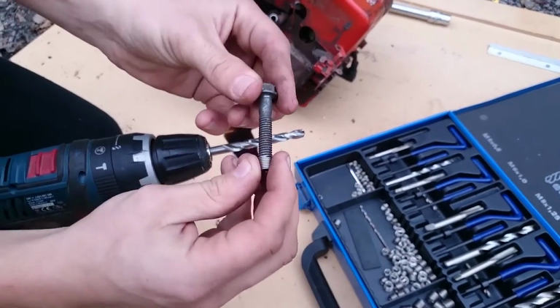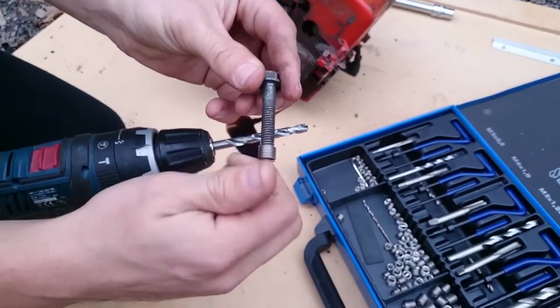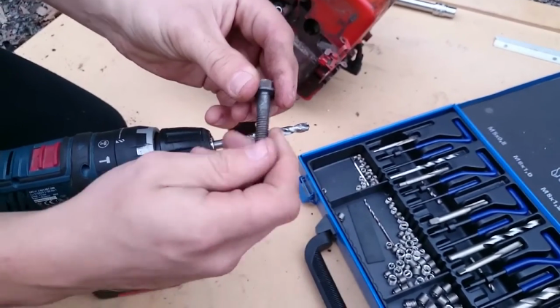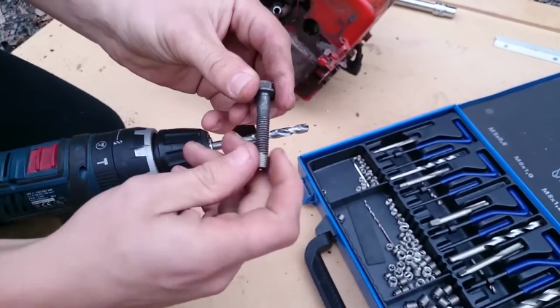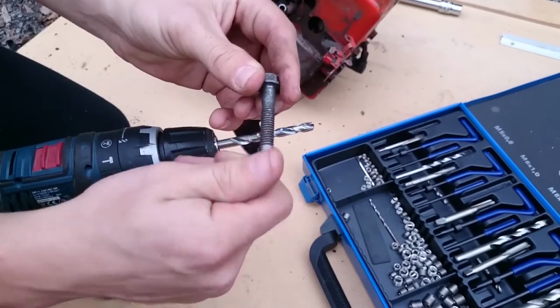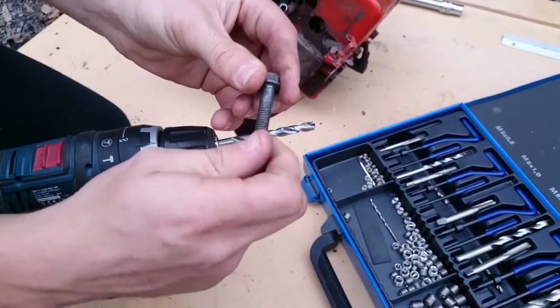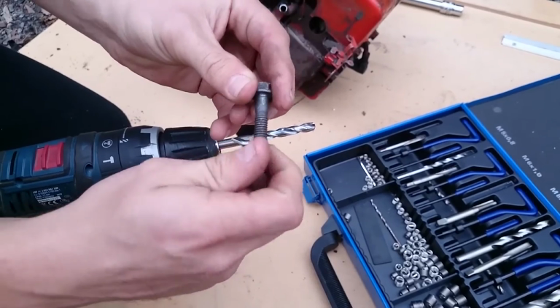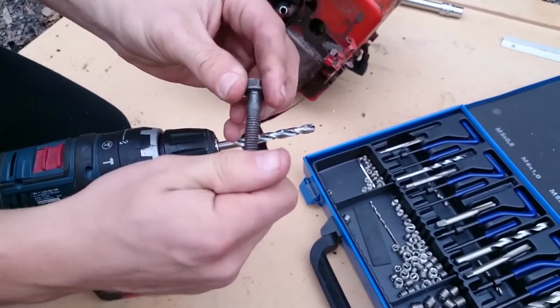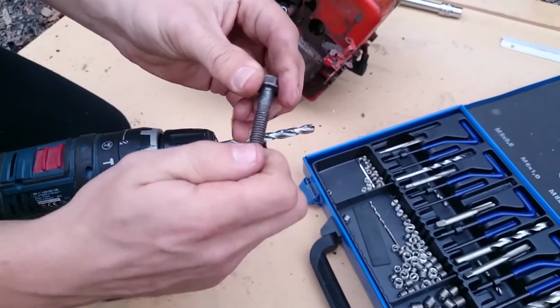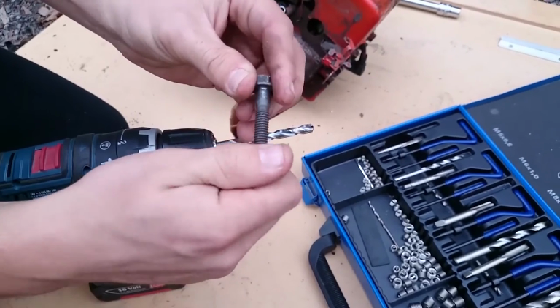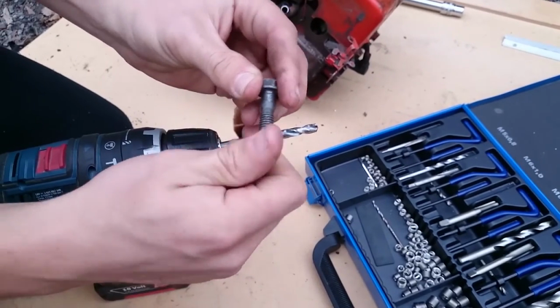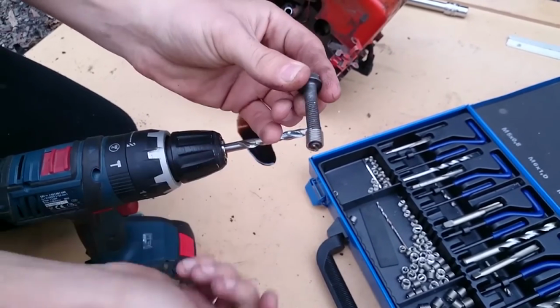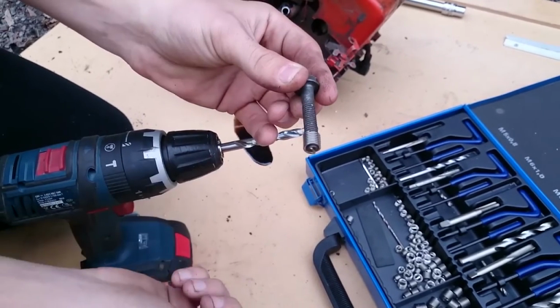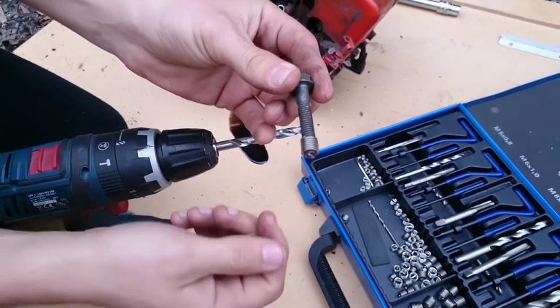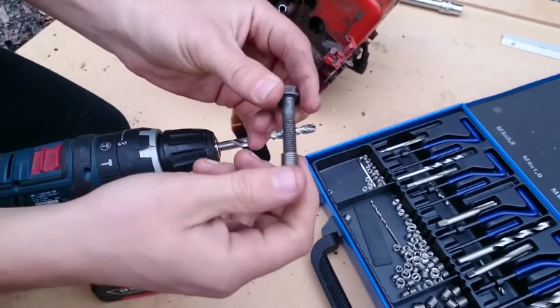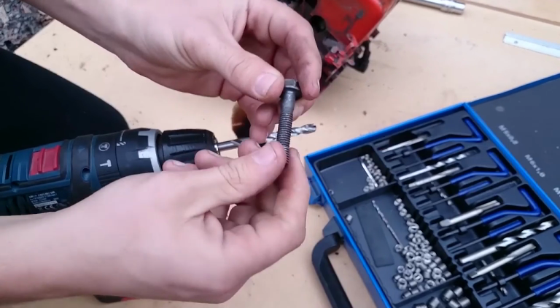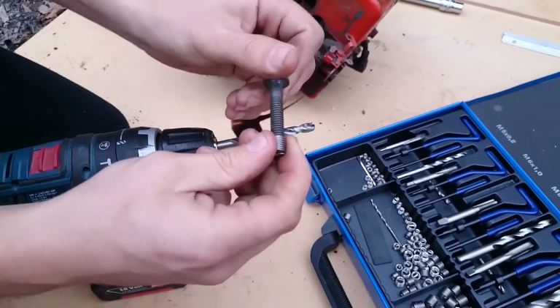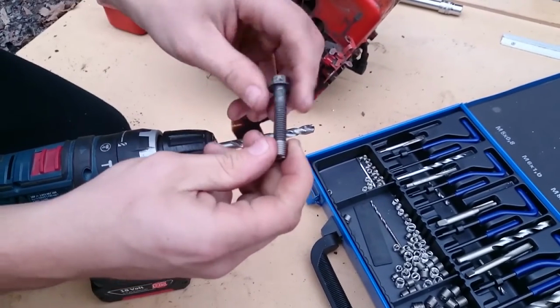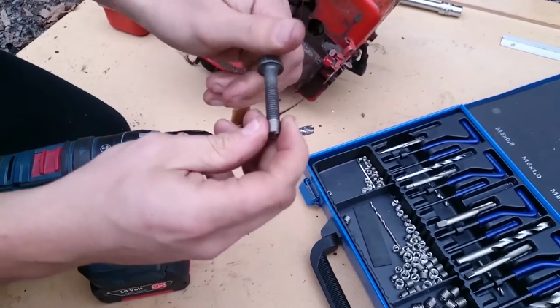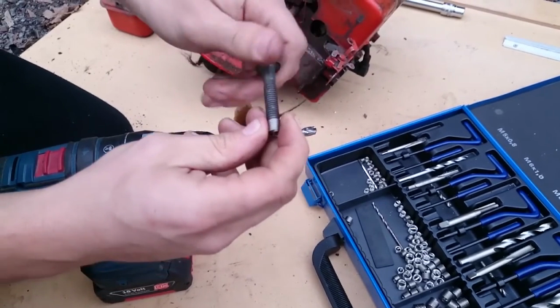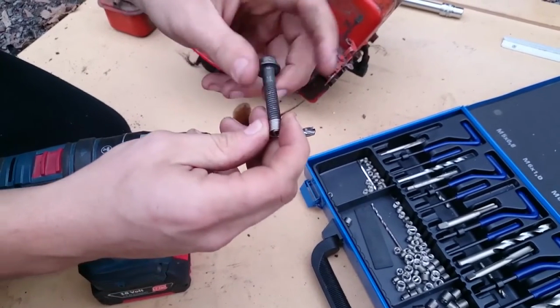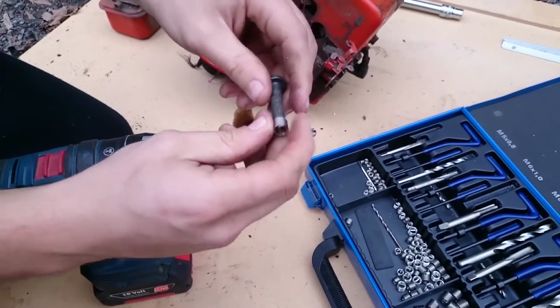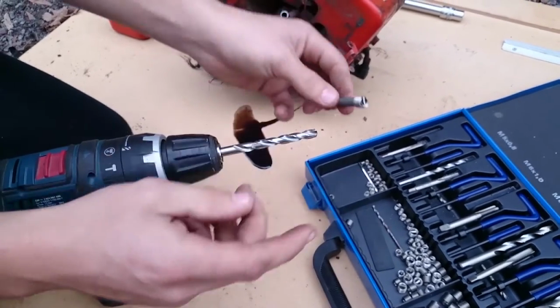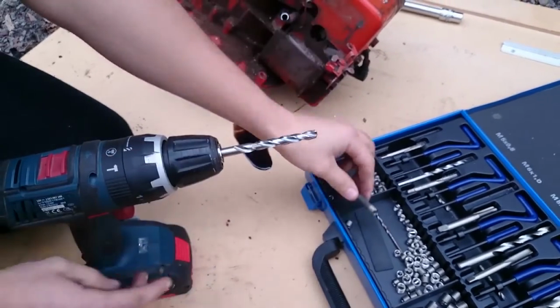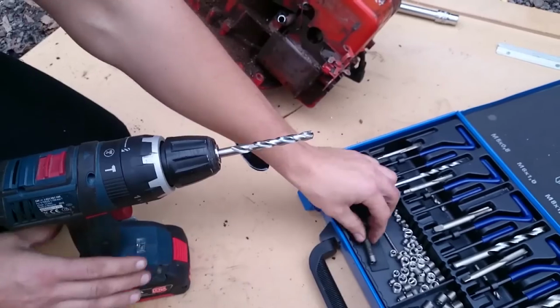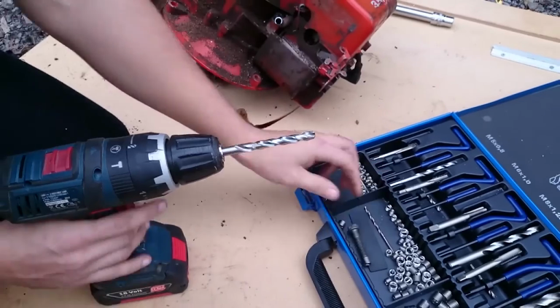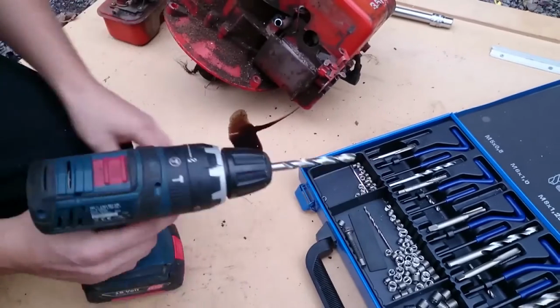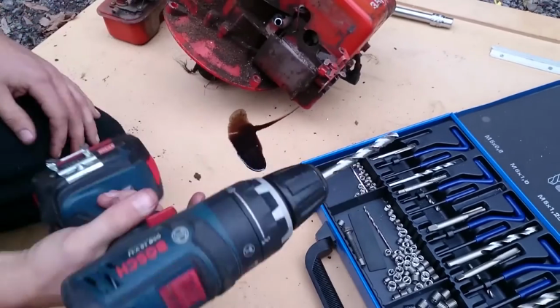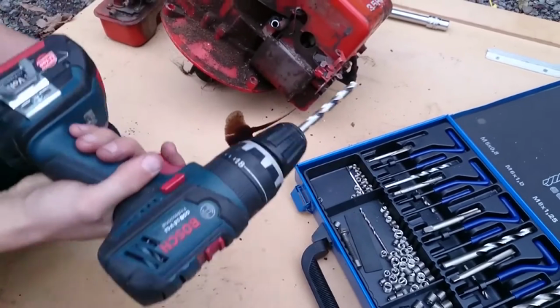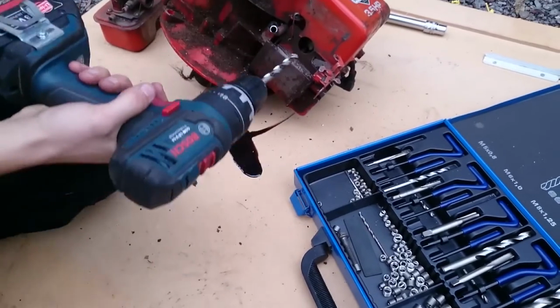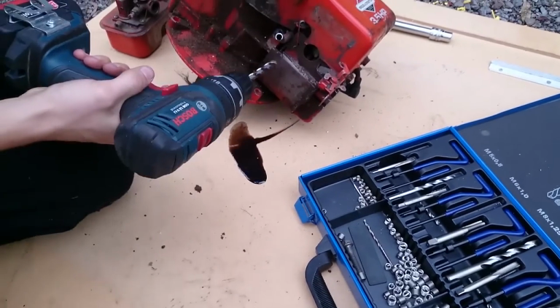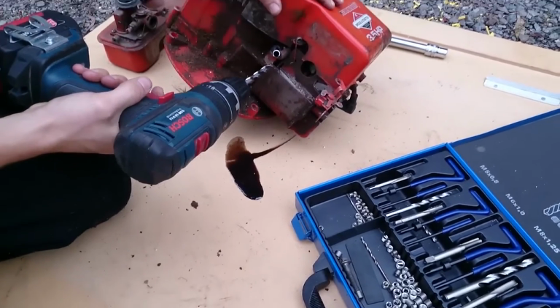You can check the fit just by winding it on the bolt. Then we're going to drill out the hole.